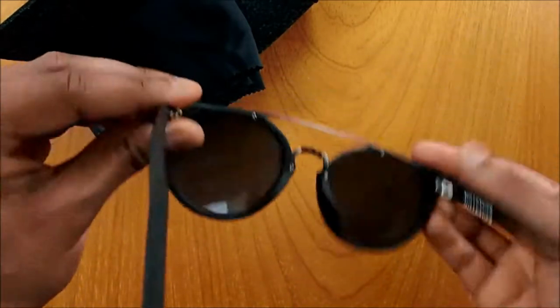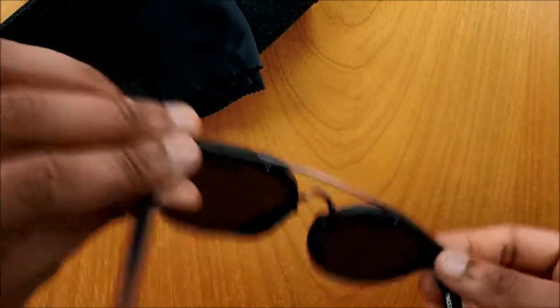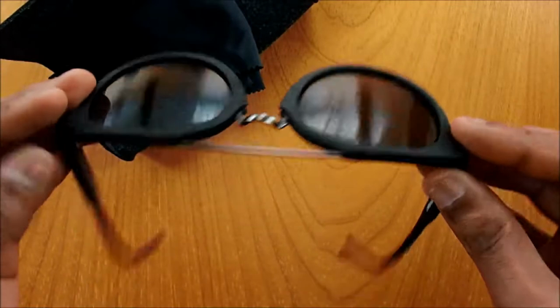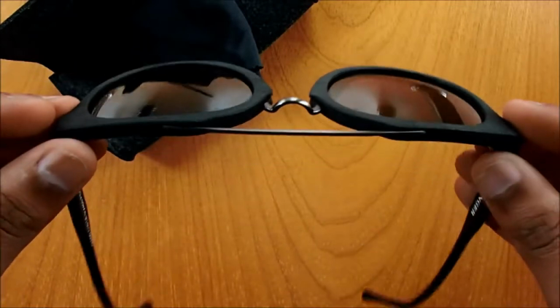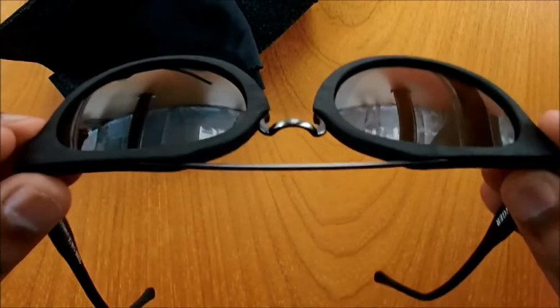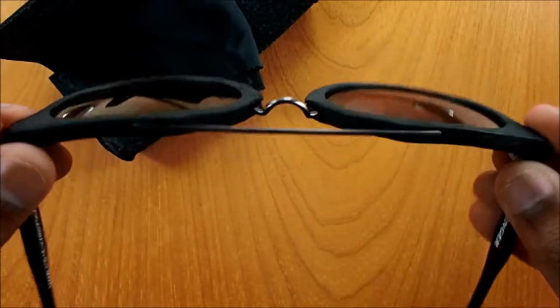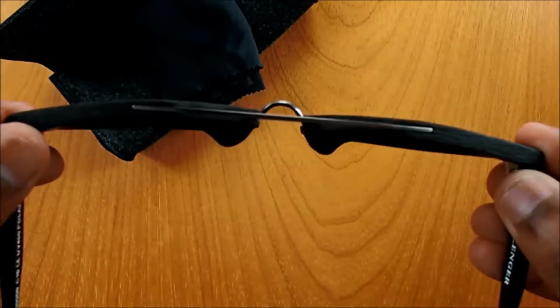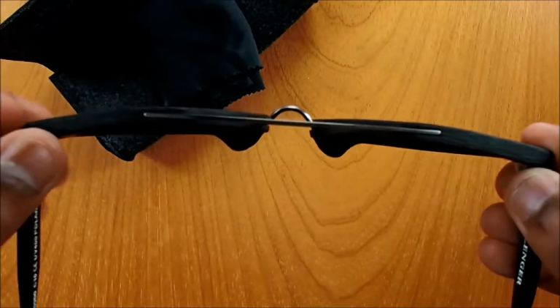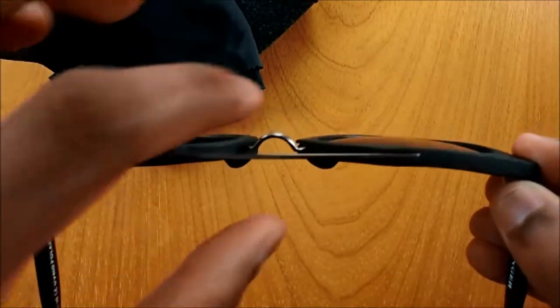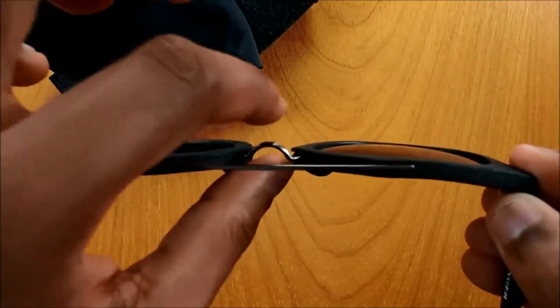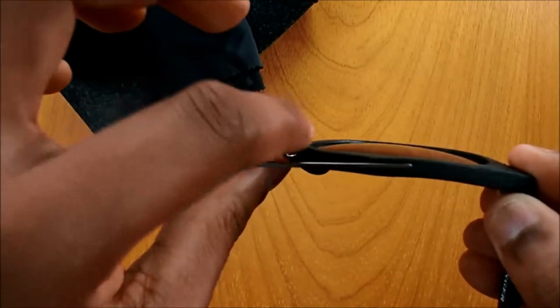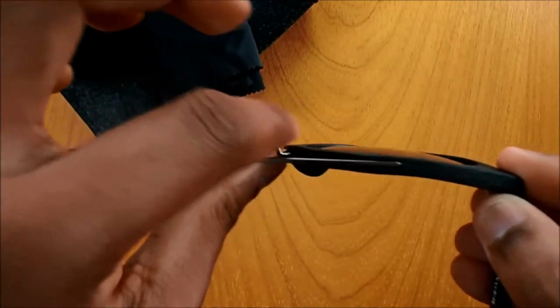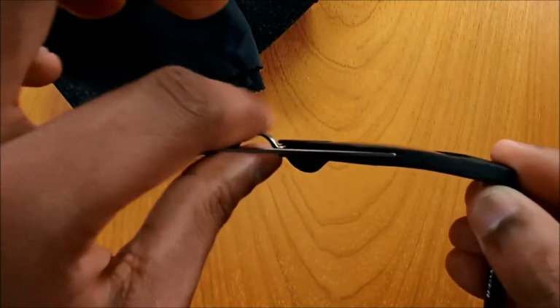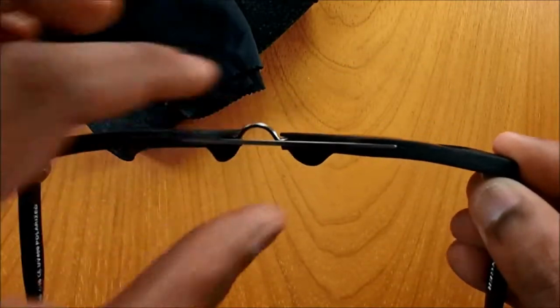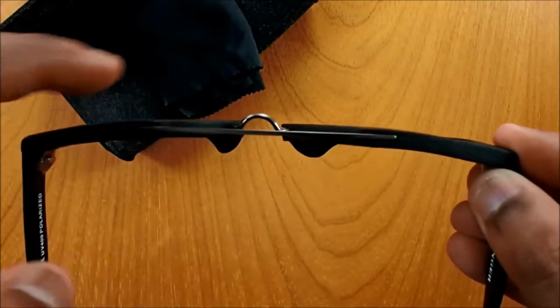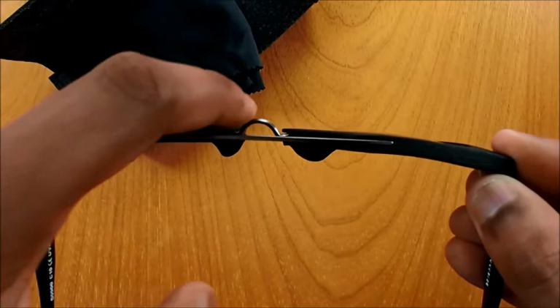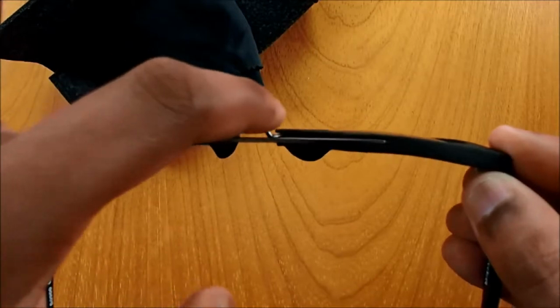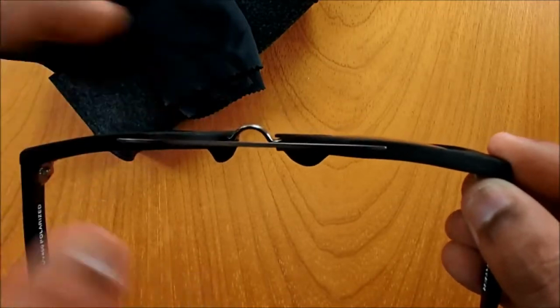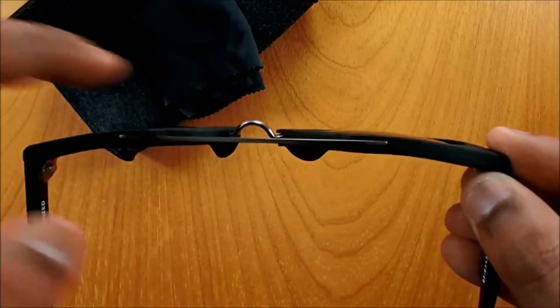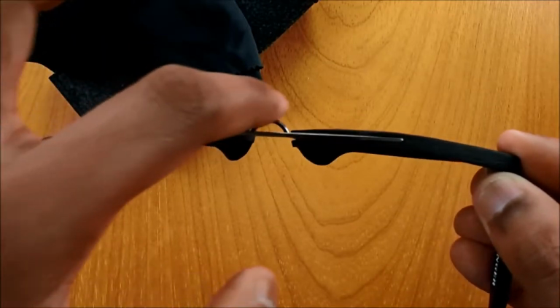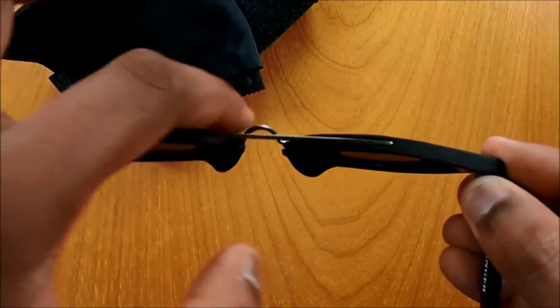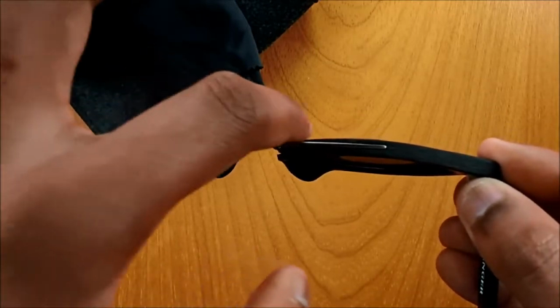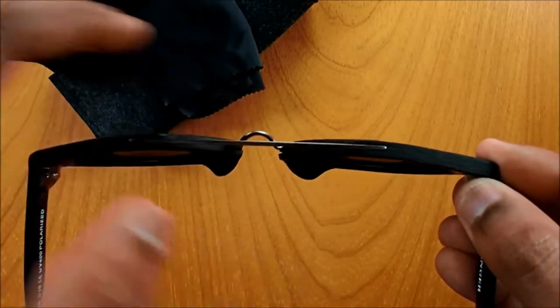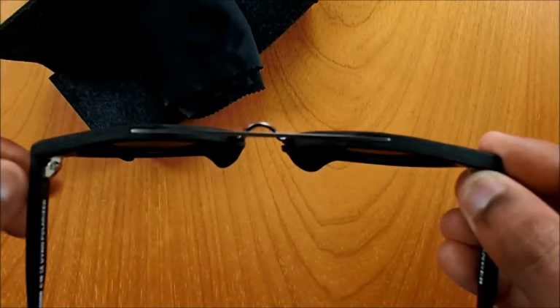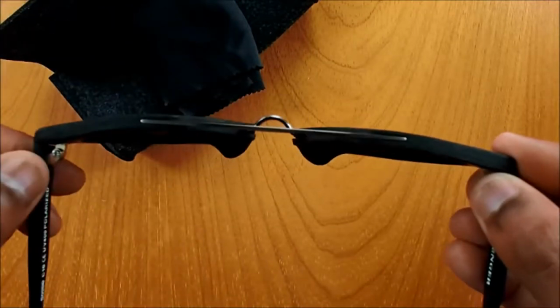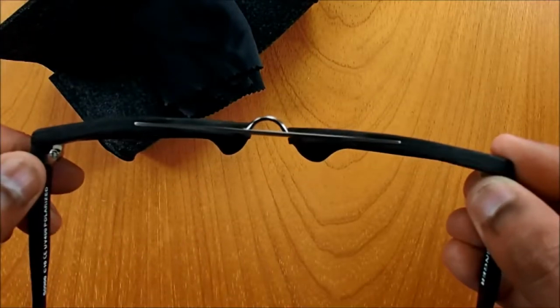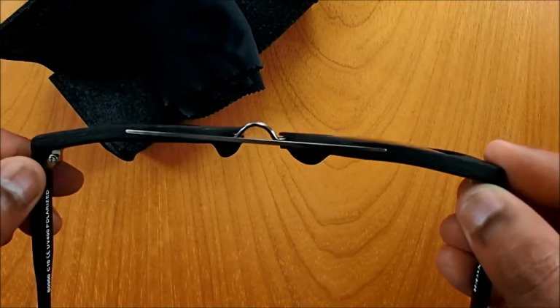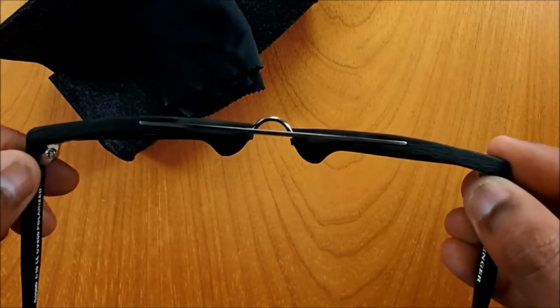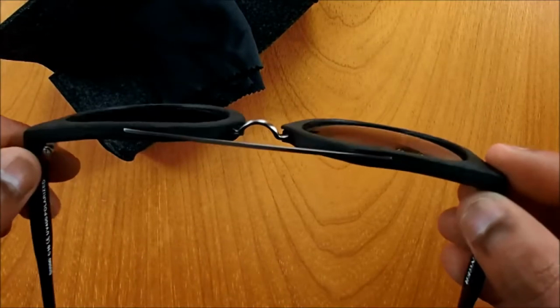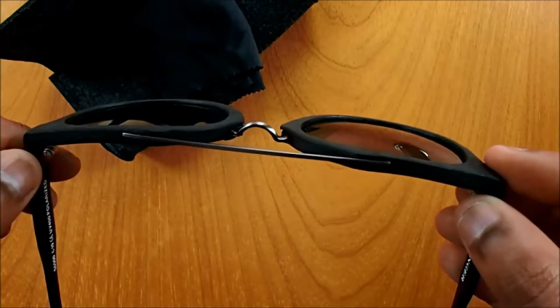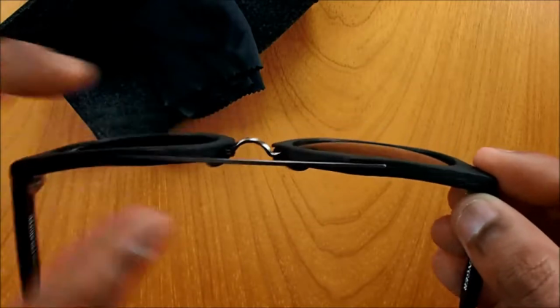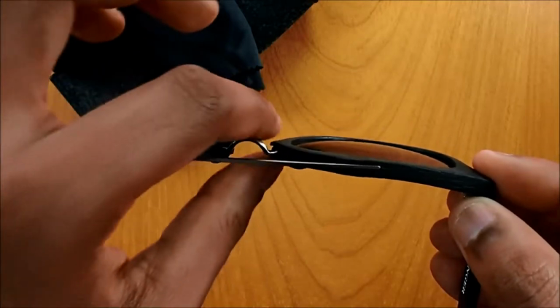And here is where your nose will go — it does go out a bit, but nothing to worry about. I think it's part of the design.